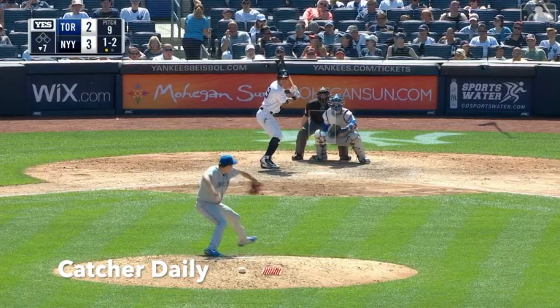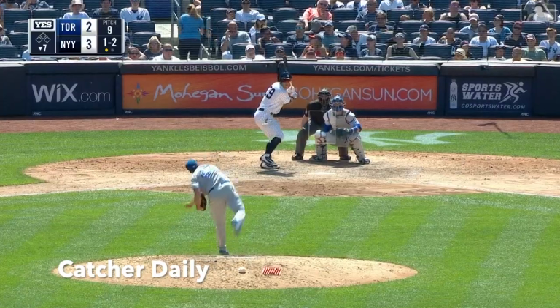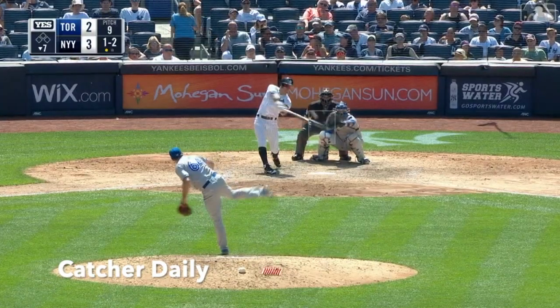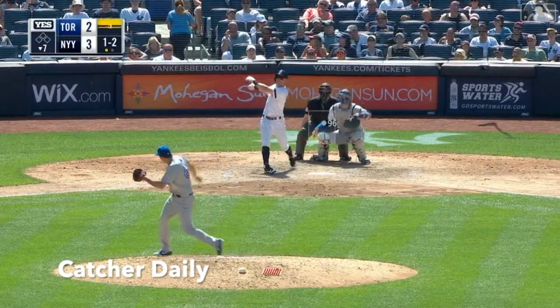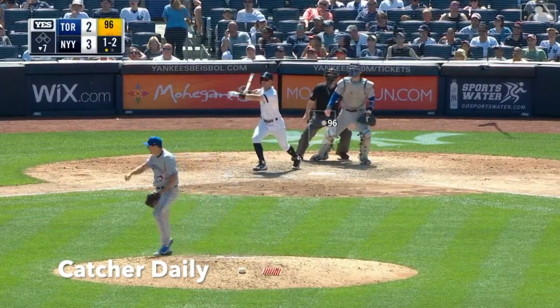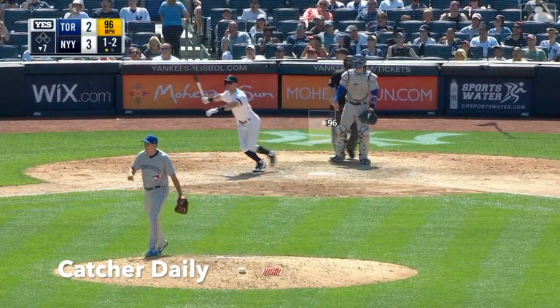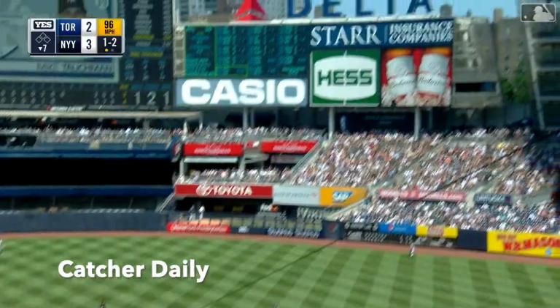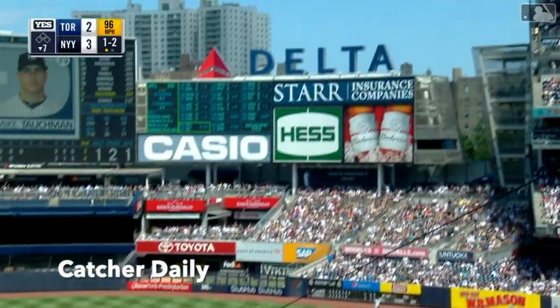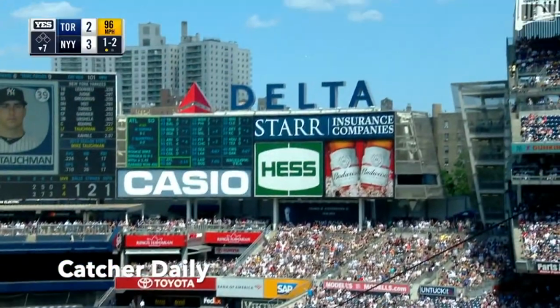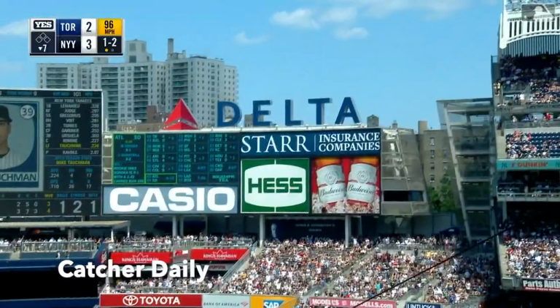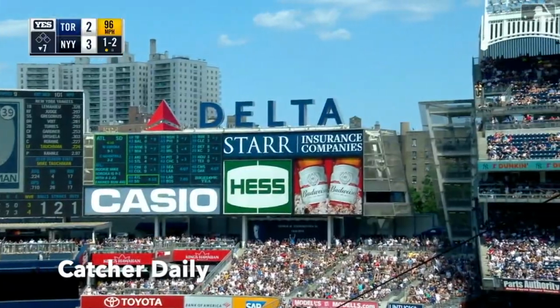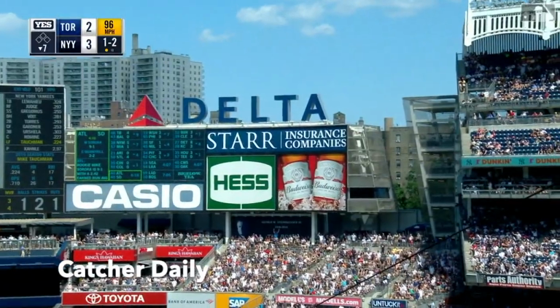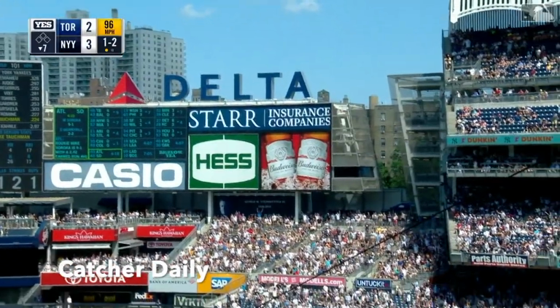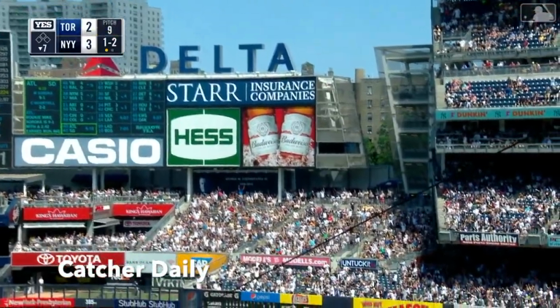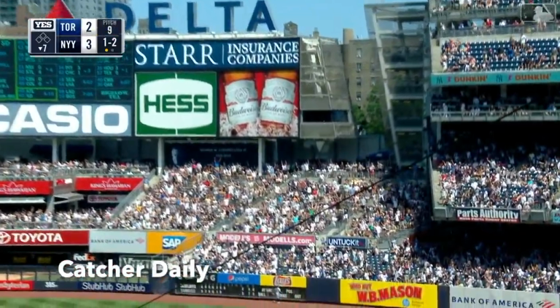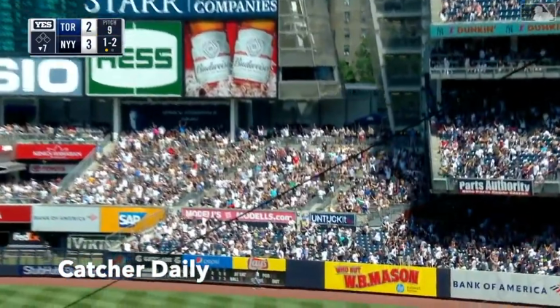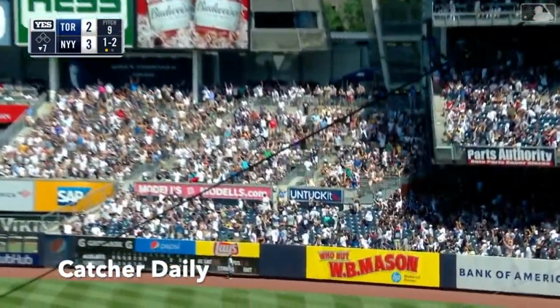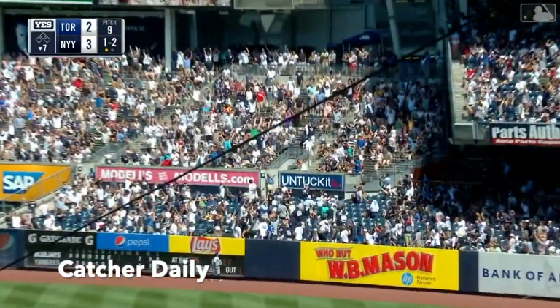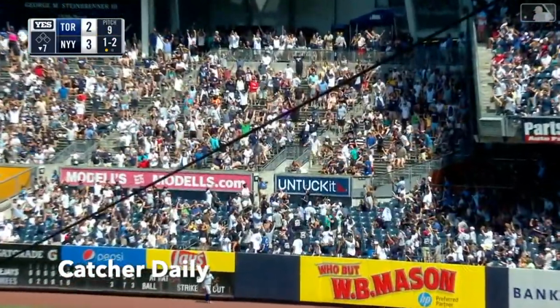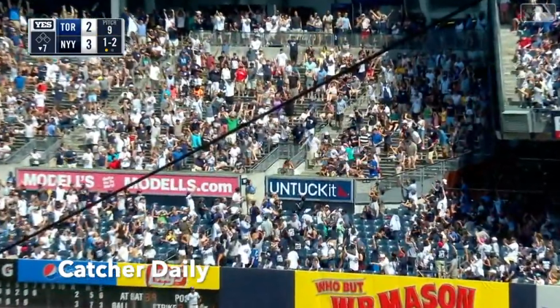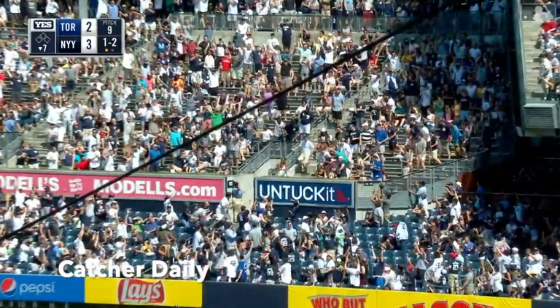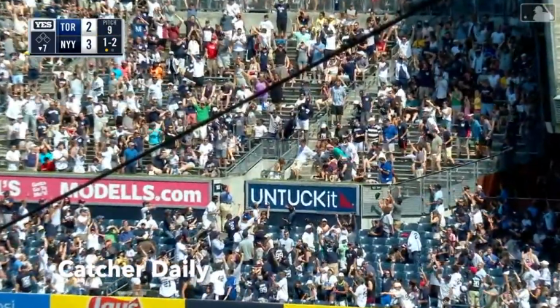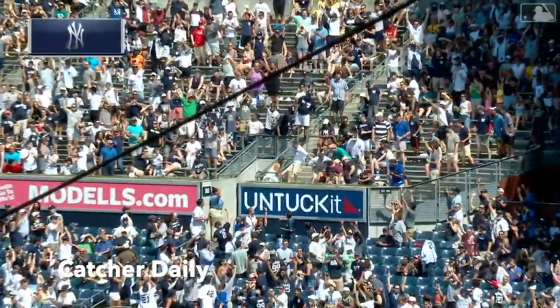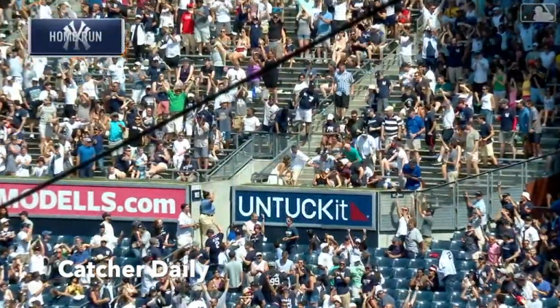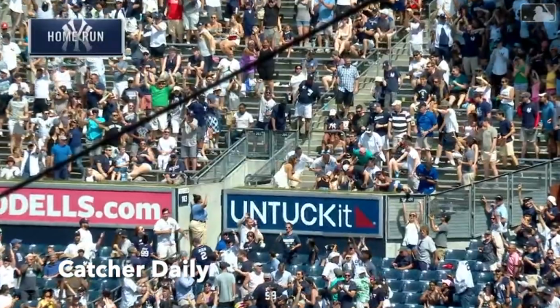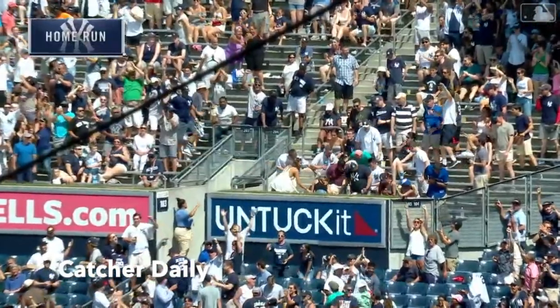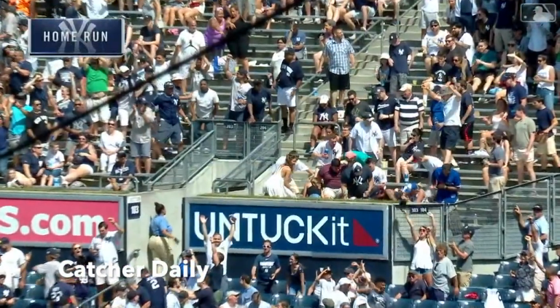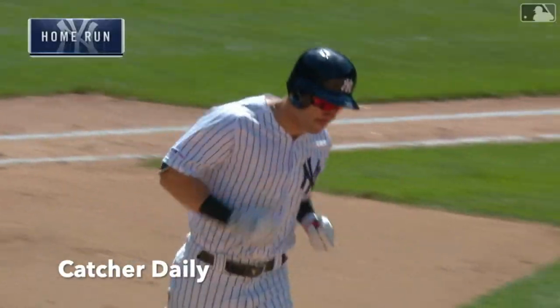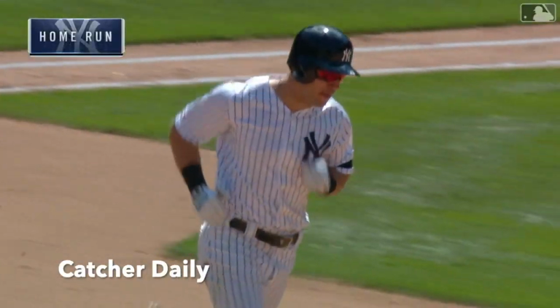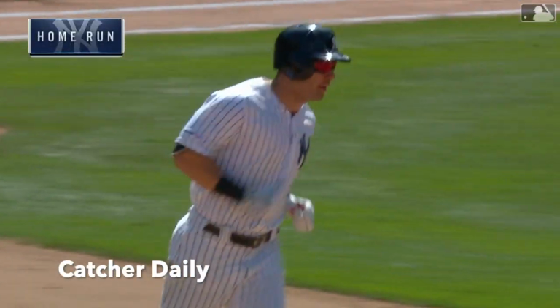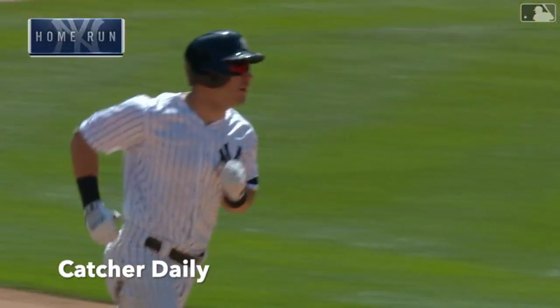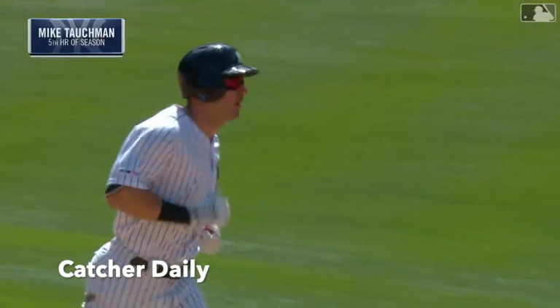1-2, Tachman hammers that deep to right field. Solgar back, looking — it's gone! Mike Tachman goes into the bleachers.